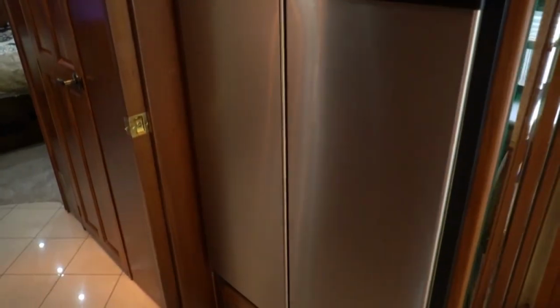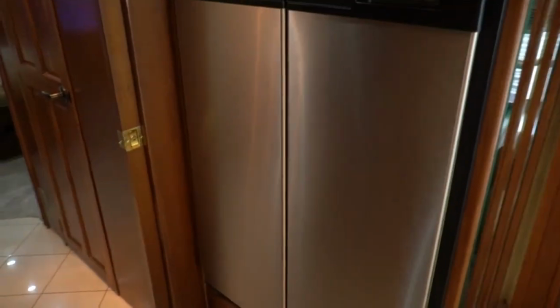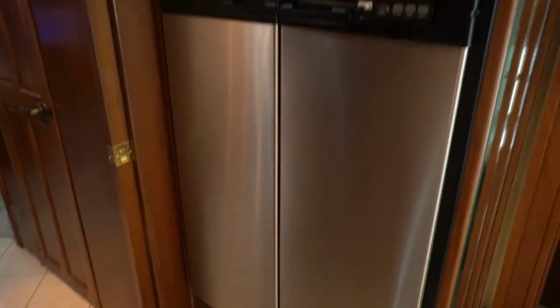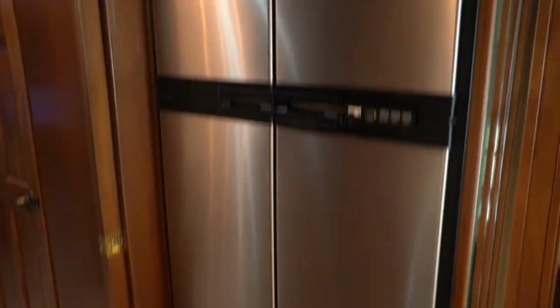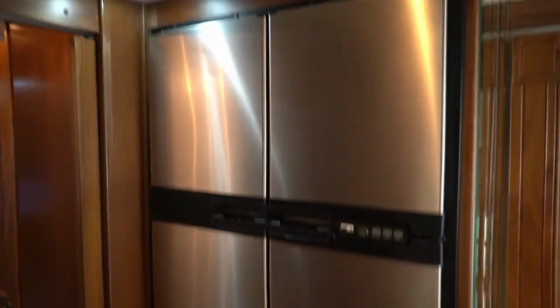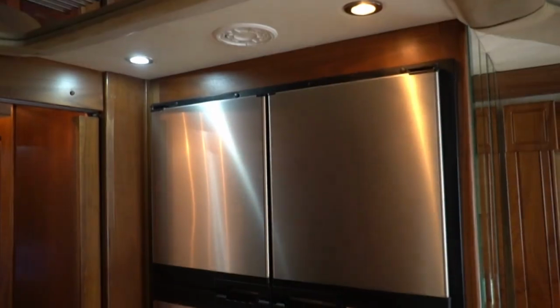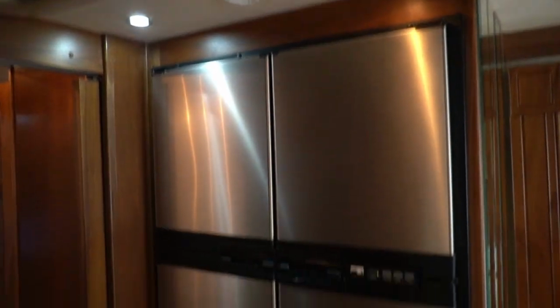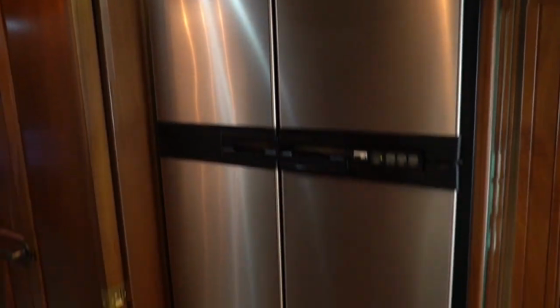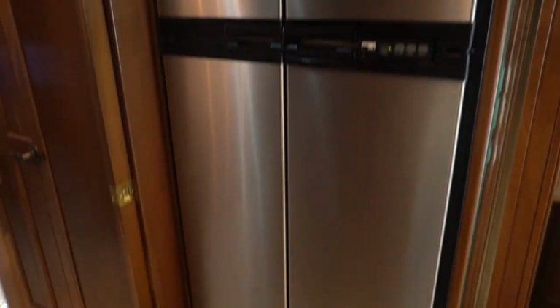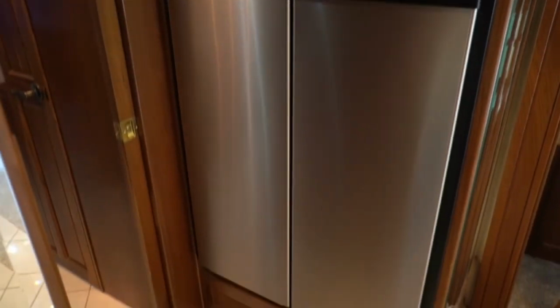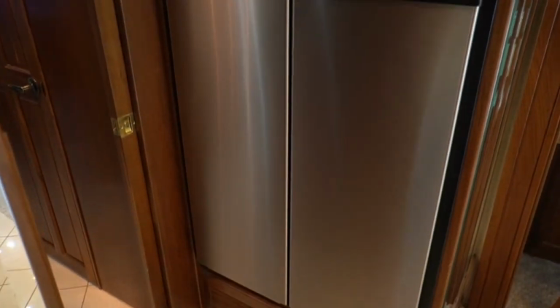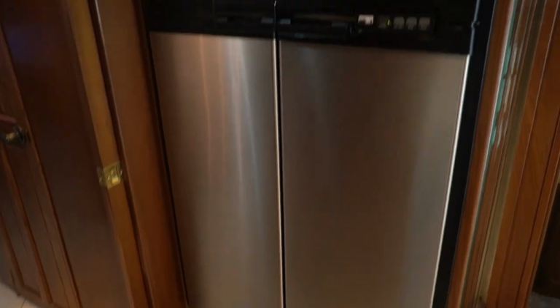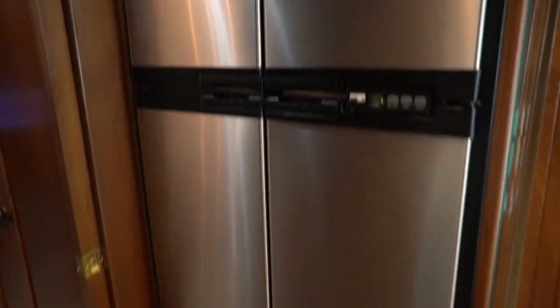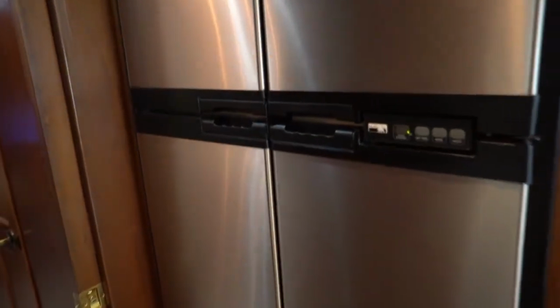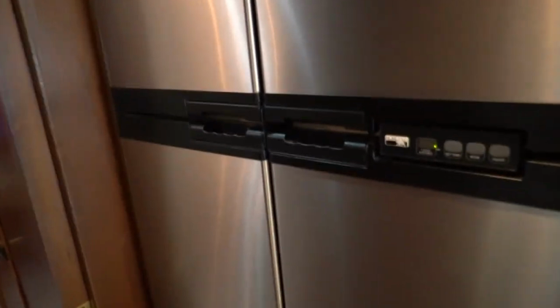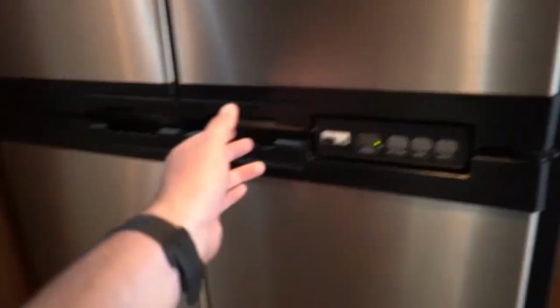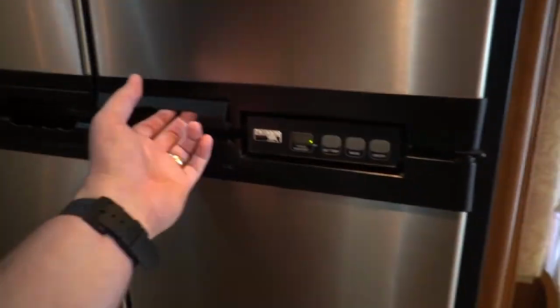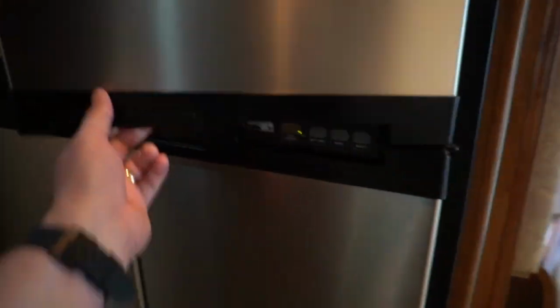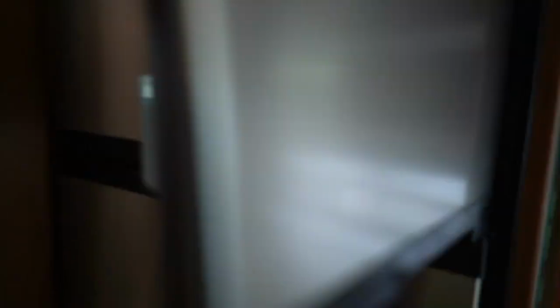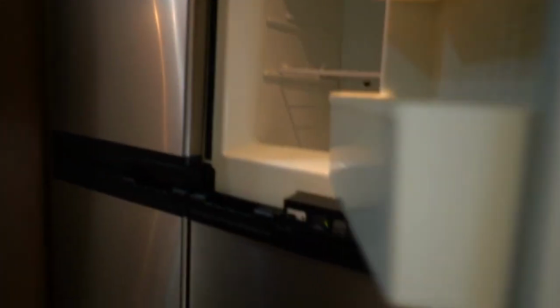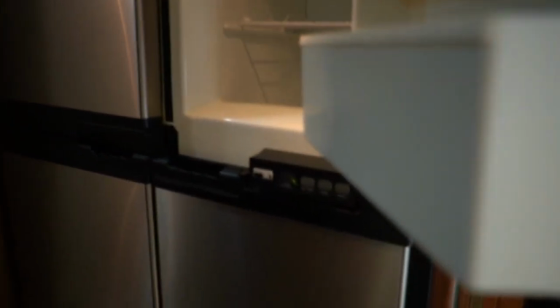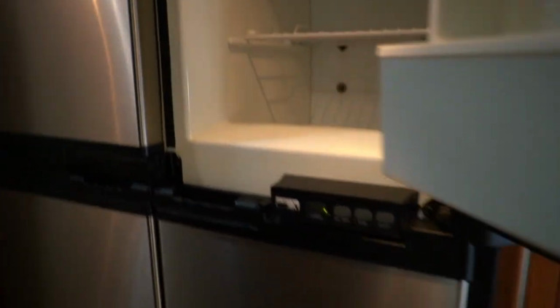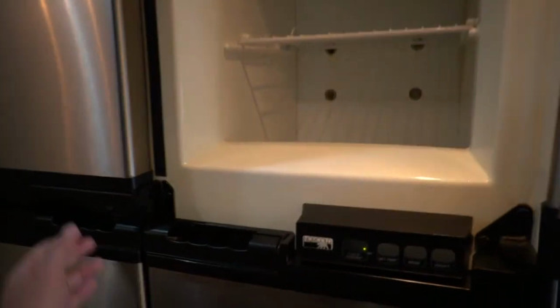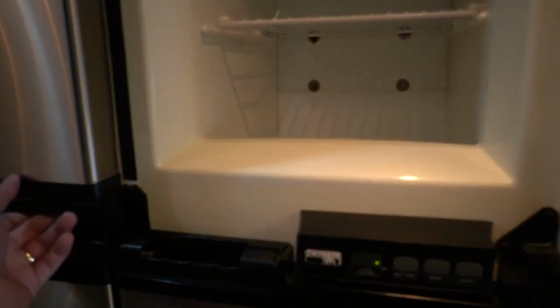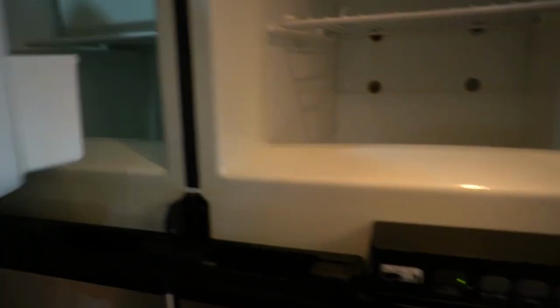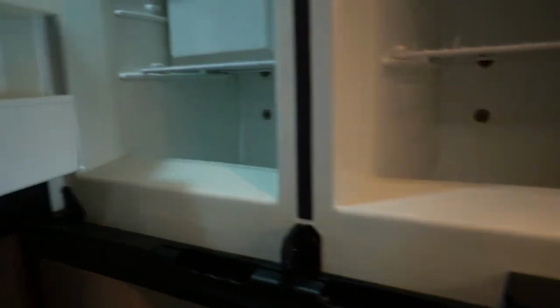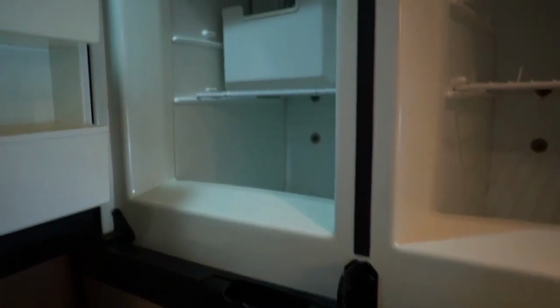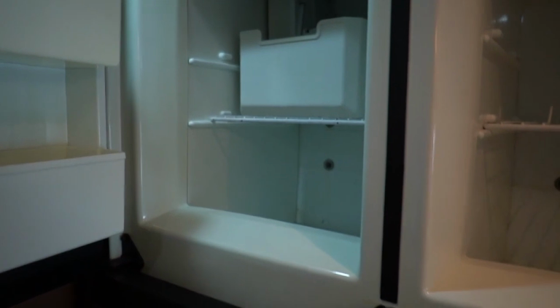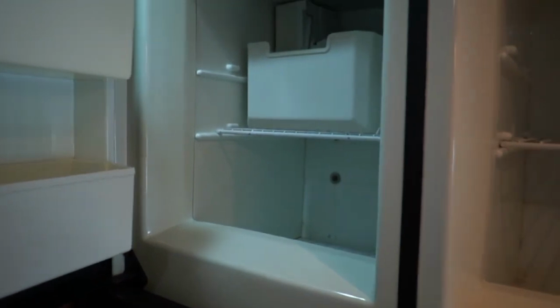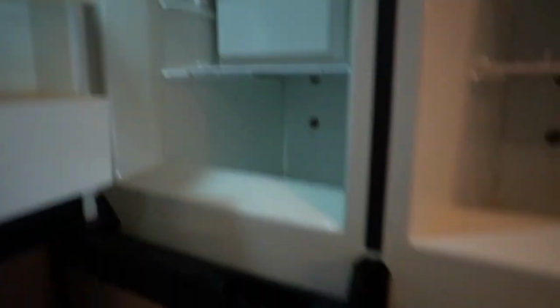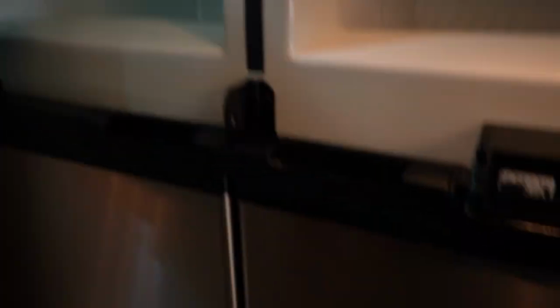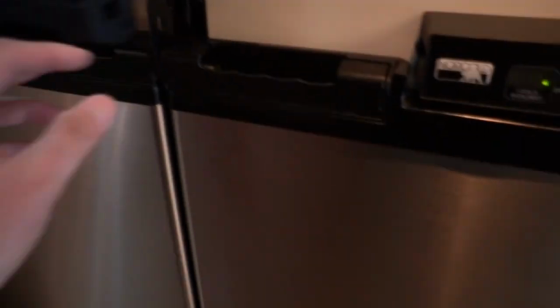Four-door 12 cubic foot nor-cold refrigerator freezer. And yeah, it's got the washer and dryer and all that other stuff — it's already getting cold. Ice maker built in.